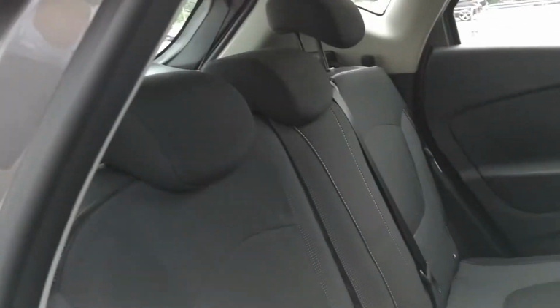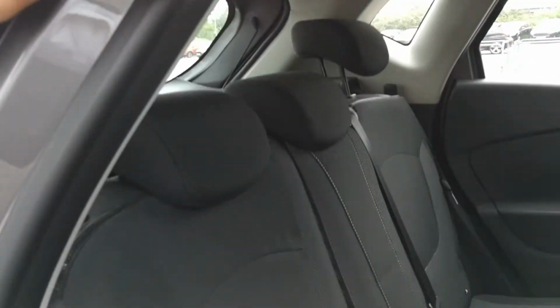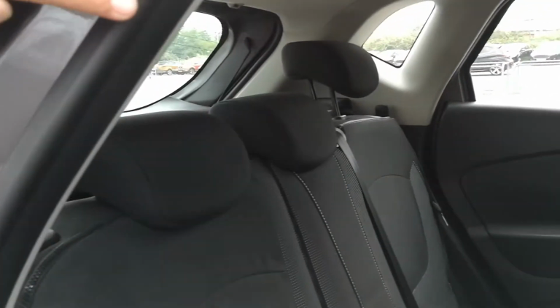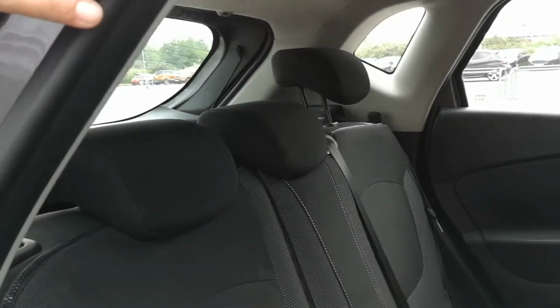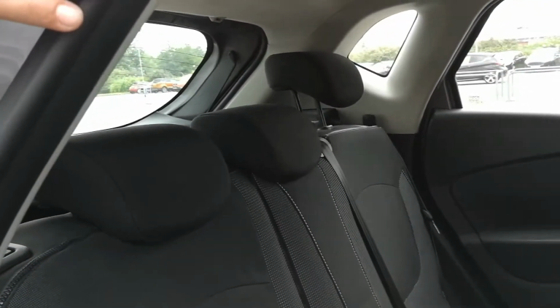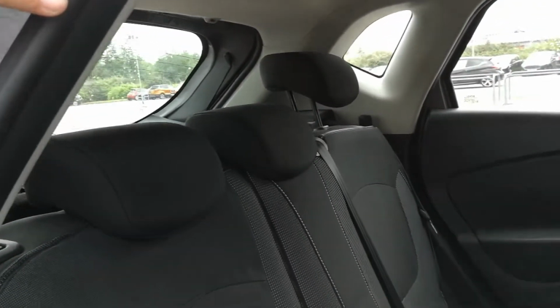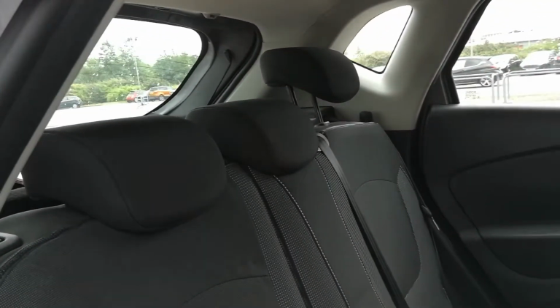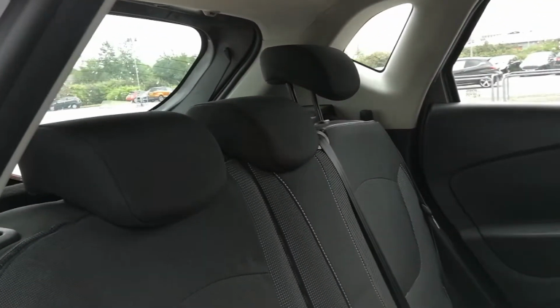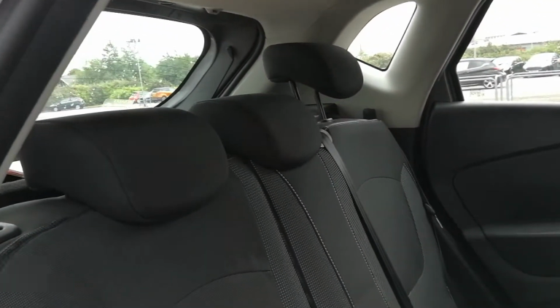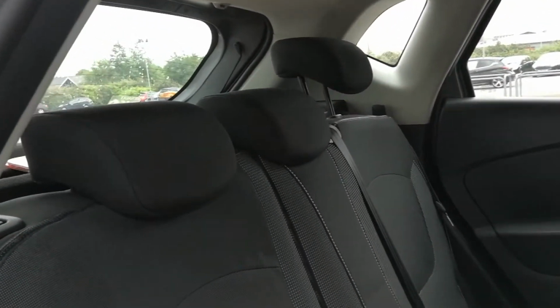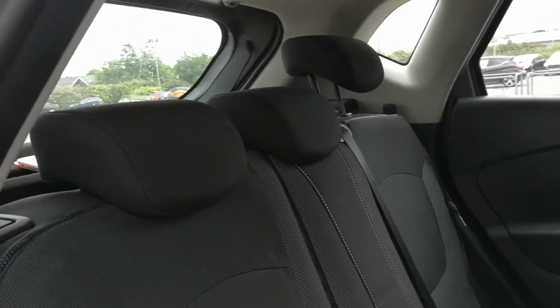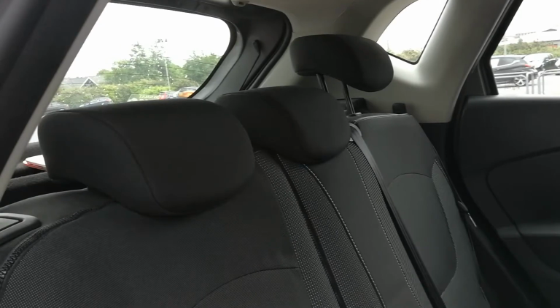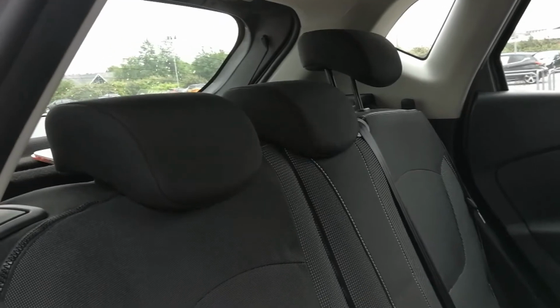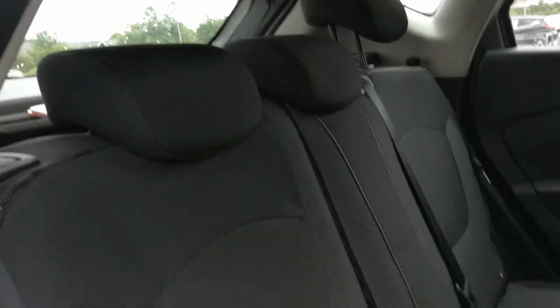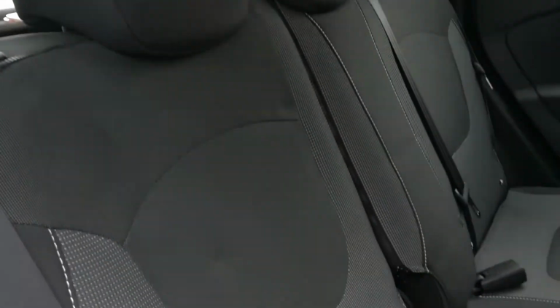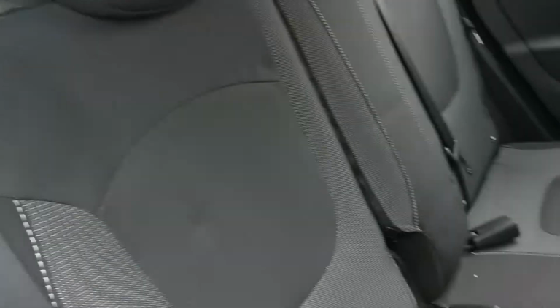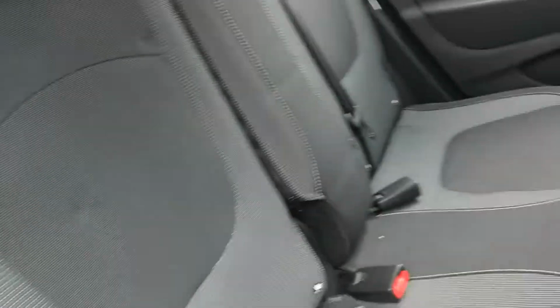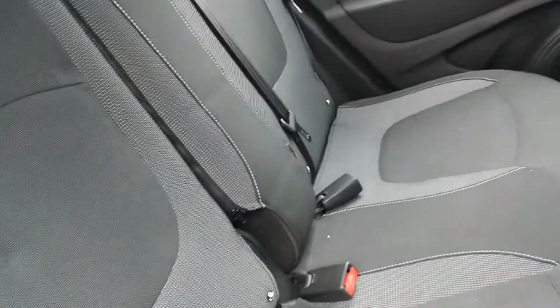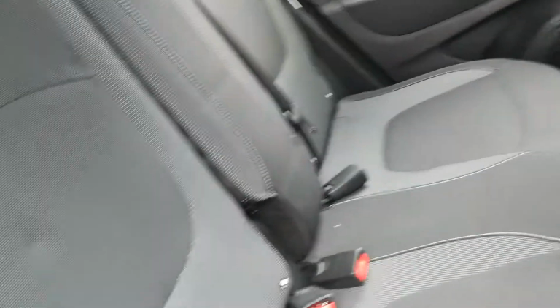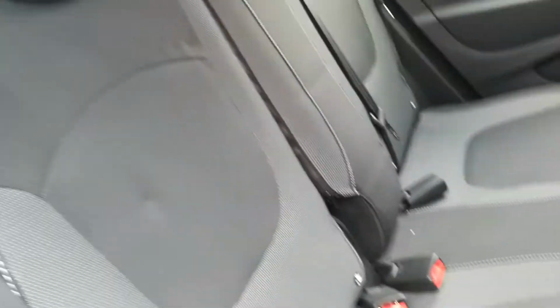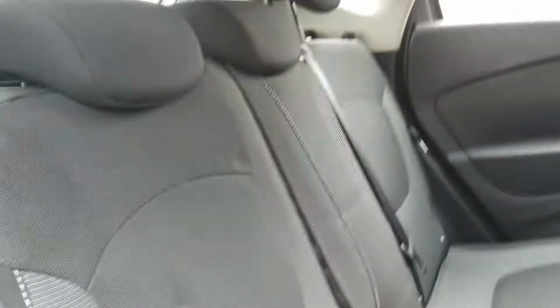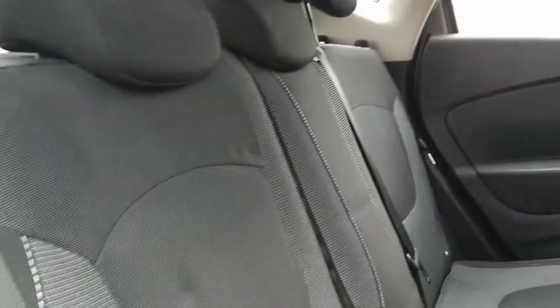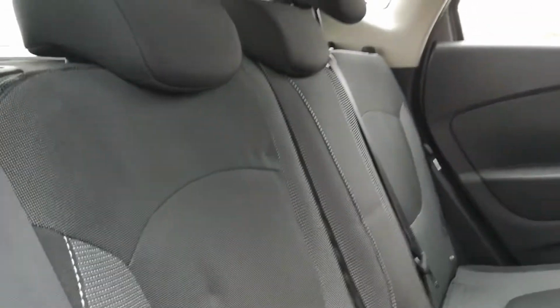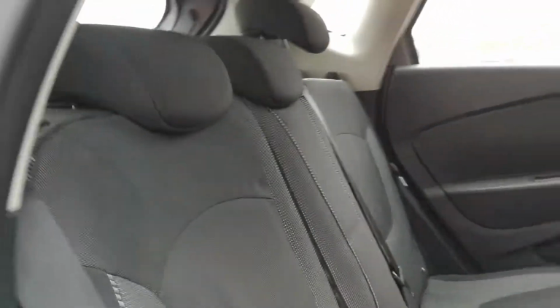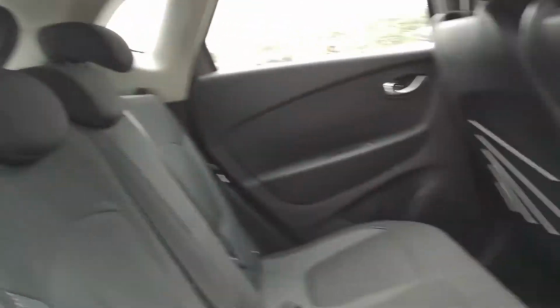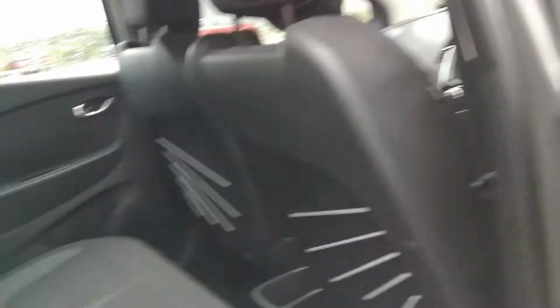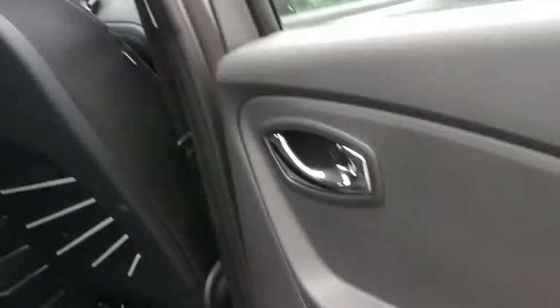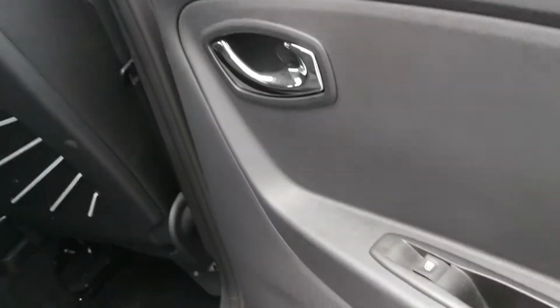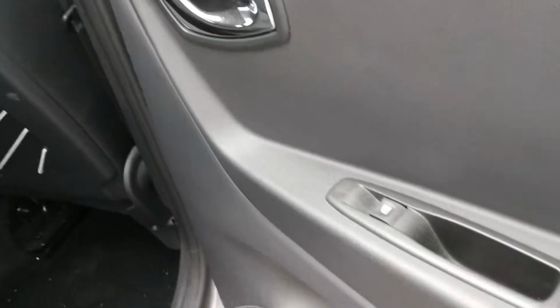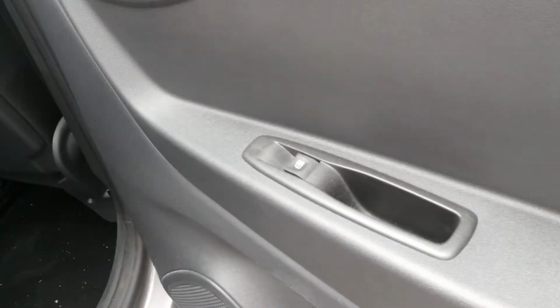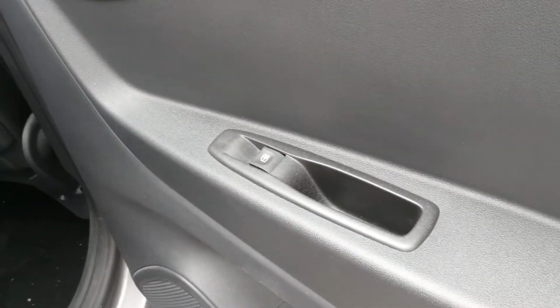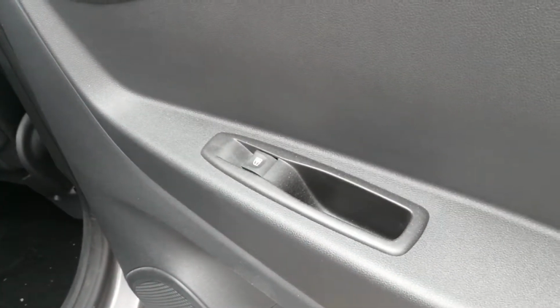We have three positions in the rear for the seats. We have ISOFIX points on the two outers and seat belts. Electric window control.